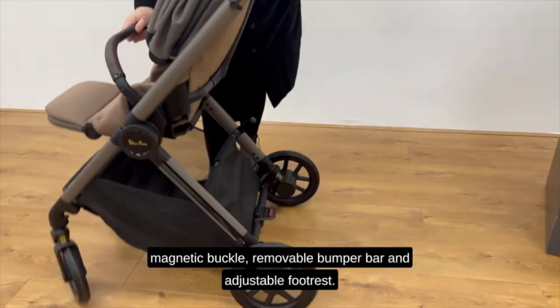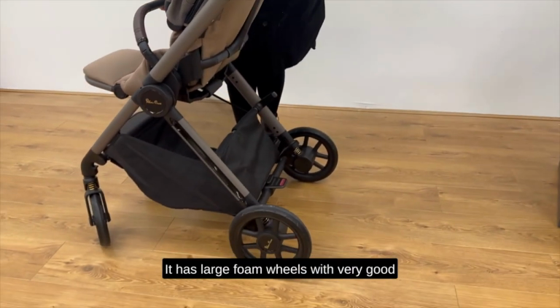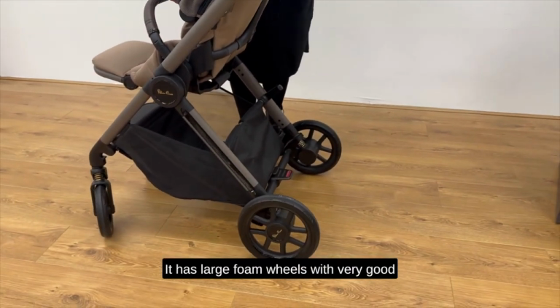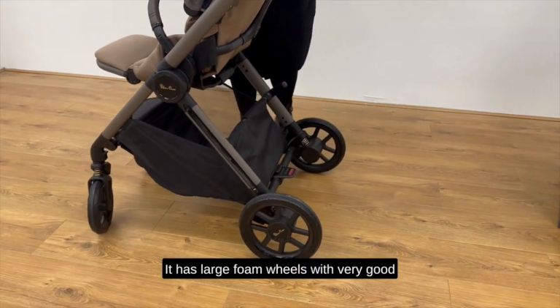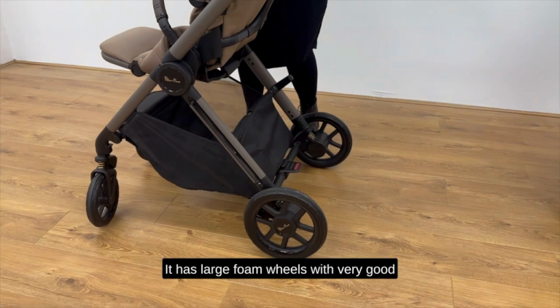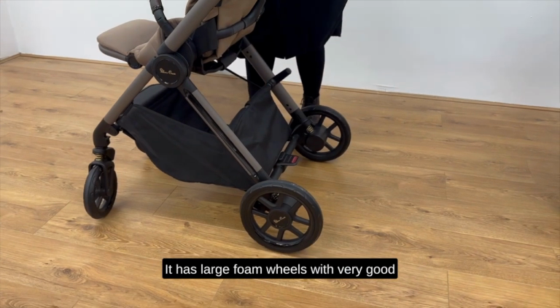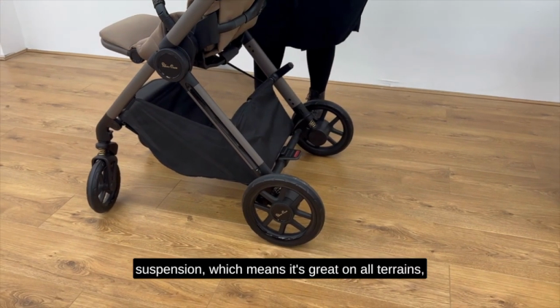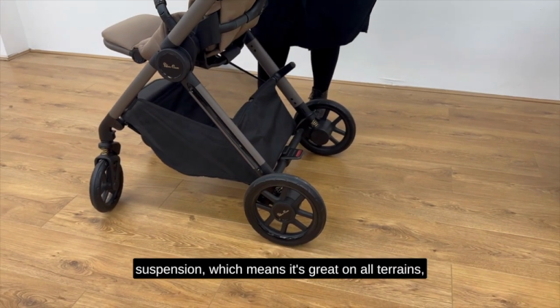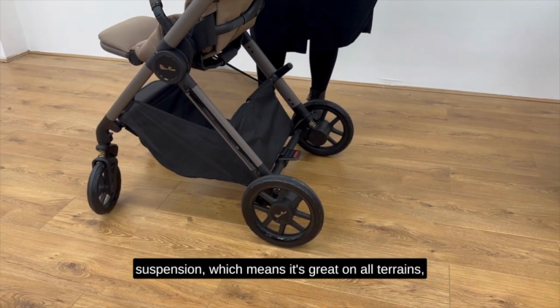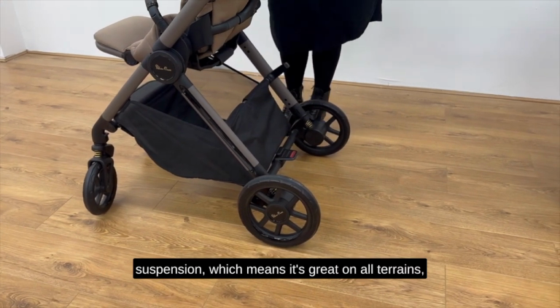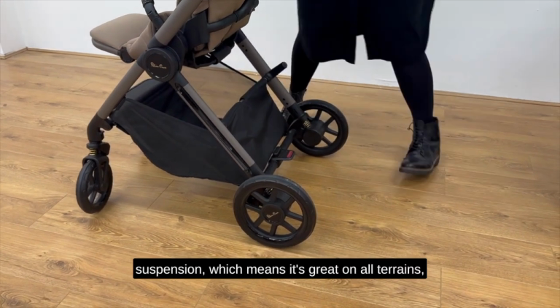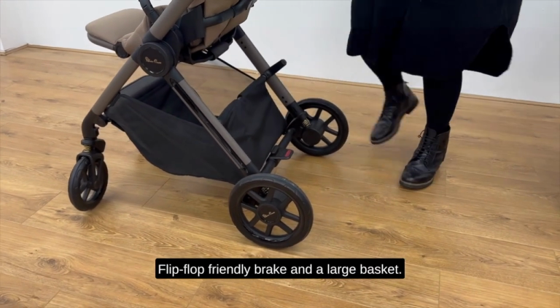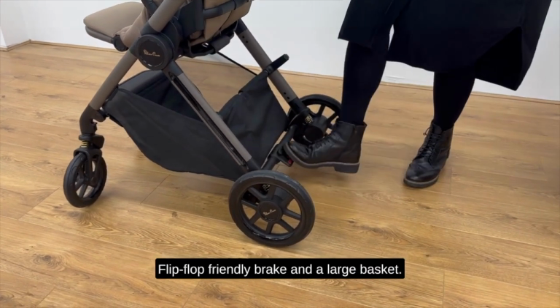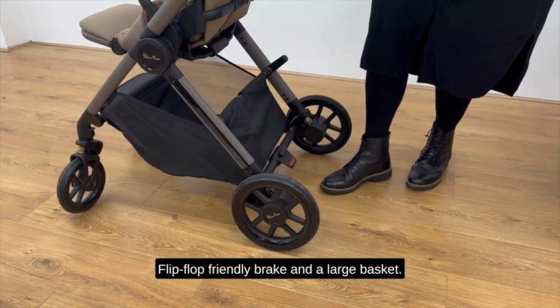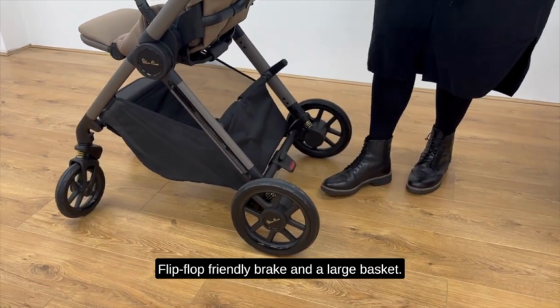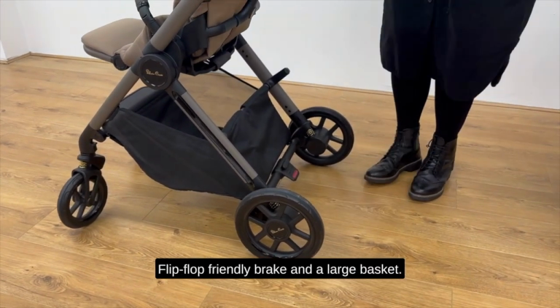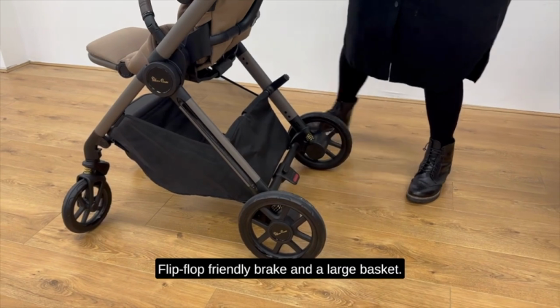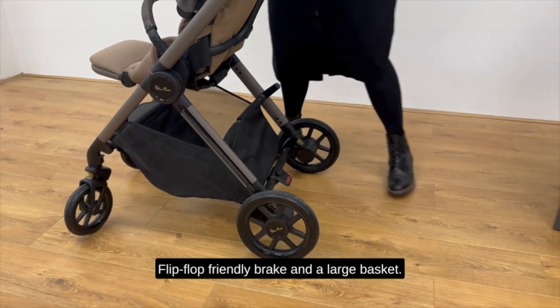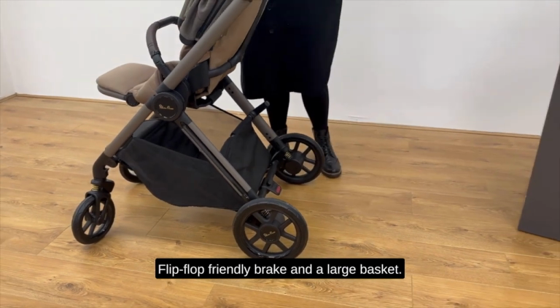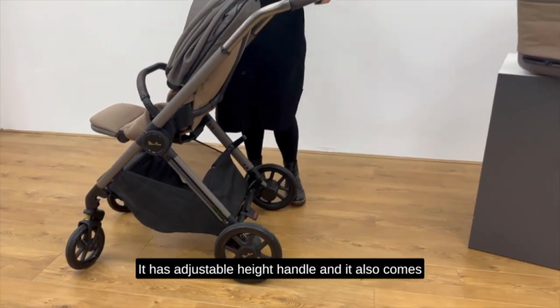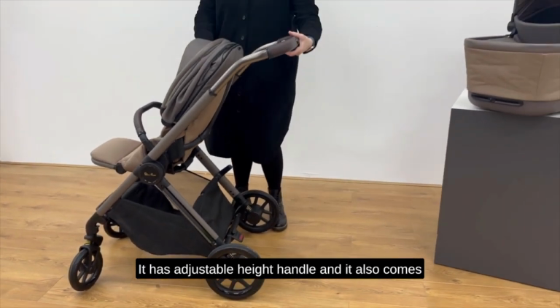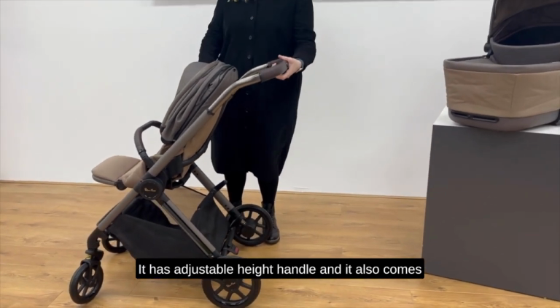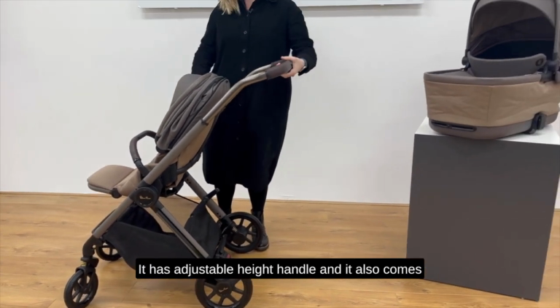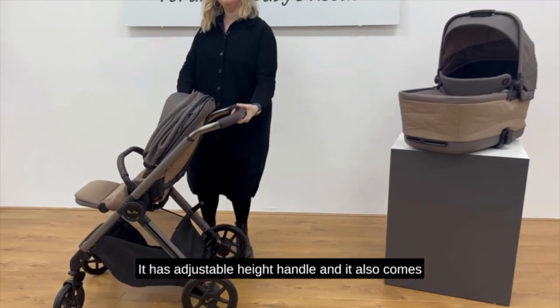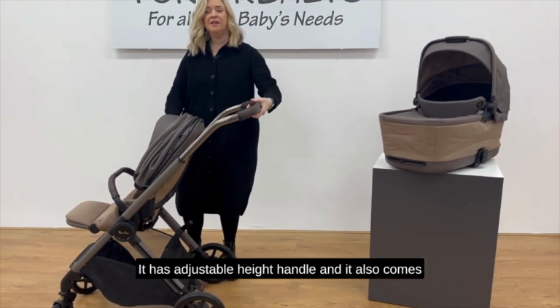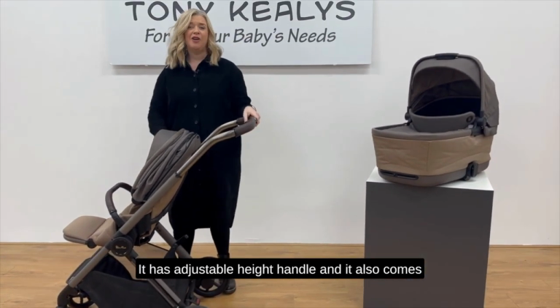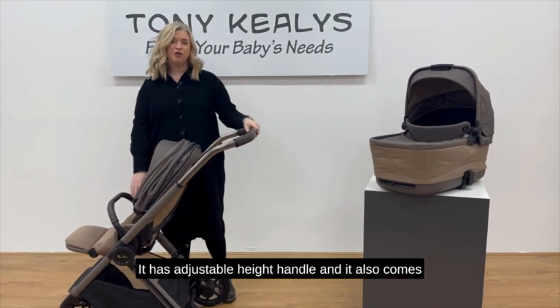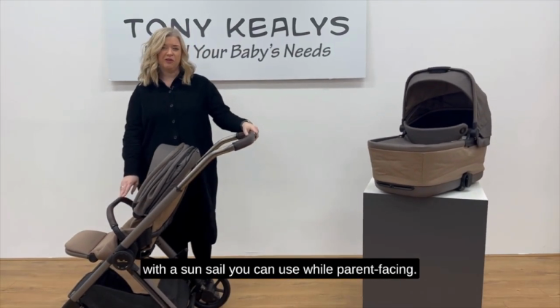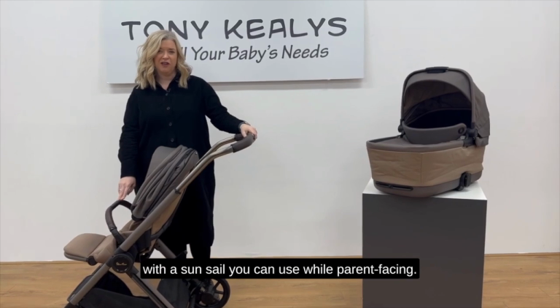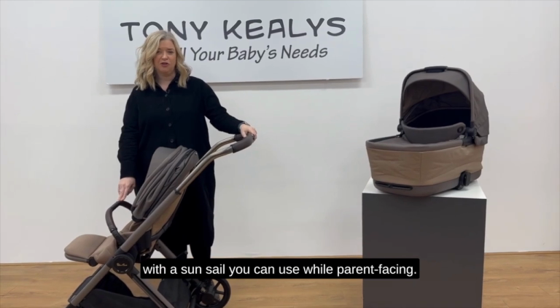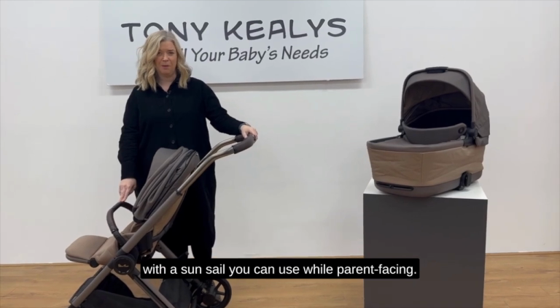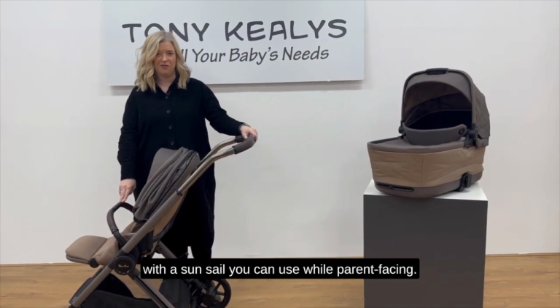It has large foam wheels with very good suspension, which means it's great on all terrains. There's a flip-flop friendly brake and a large basket. It has an adjustable height handle and also comes with a sun sail you can use while parent facing.